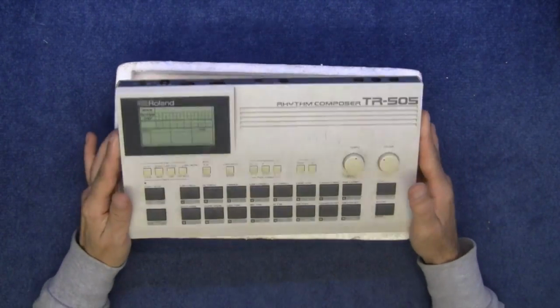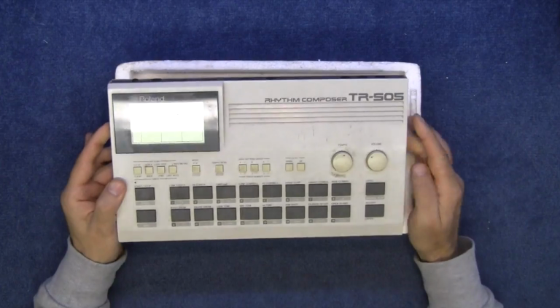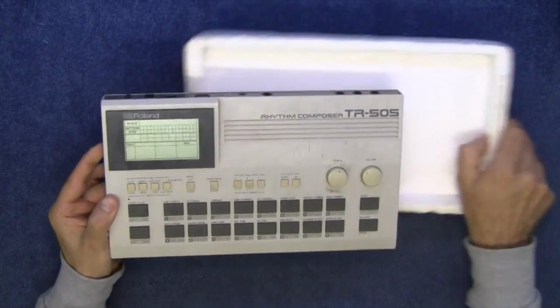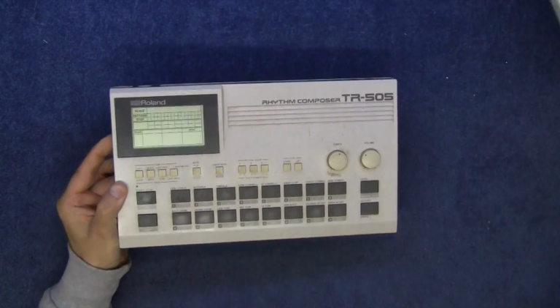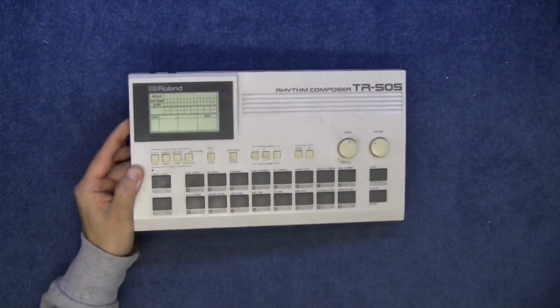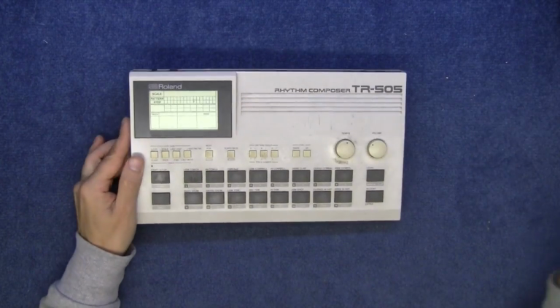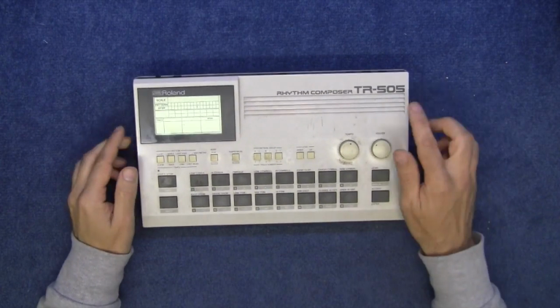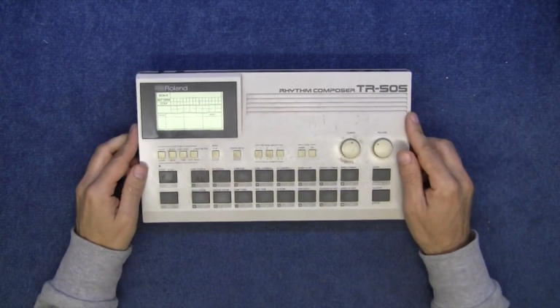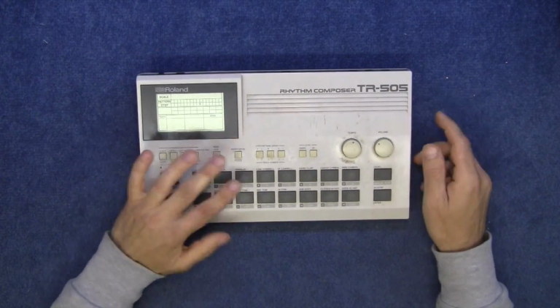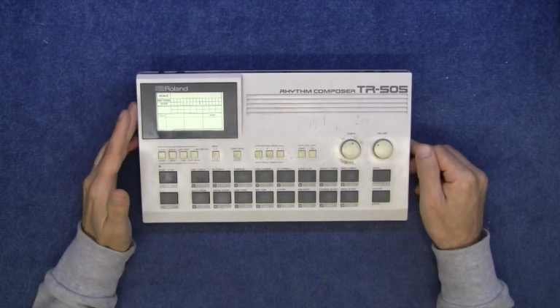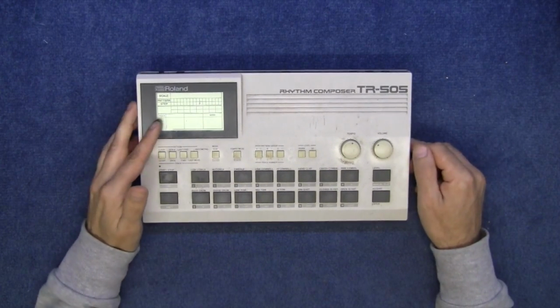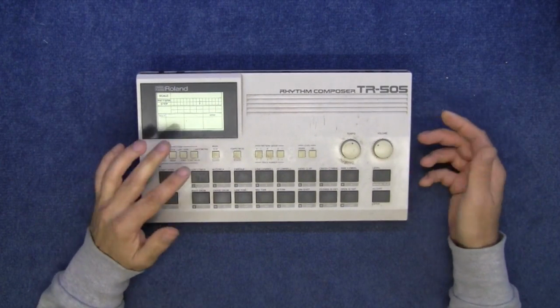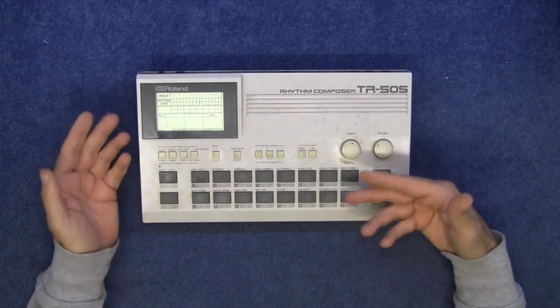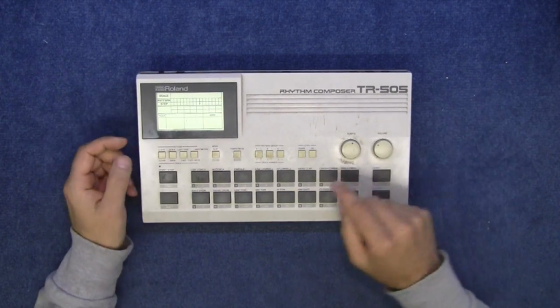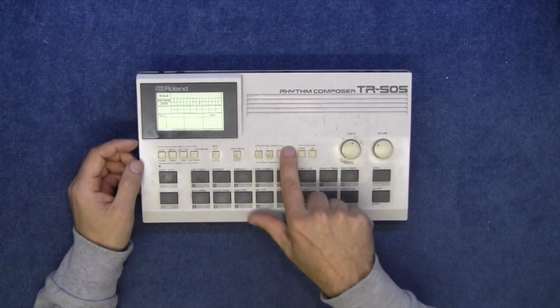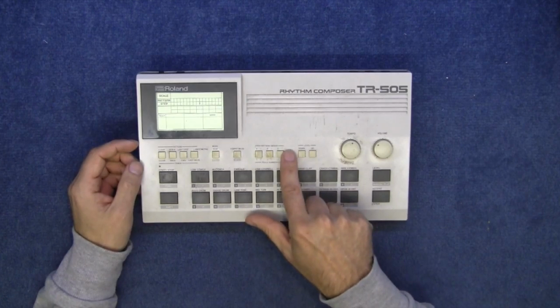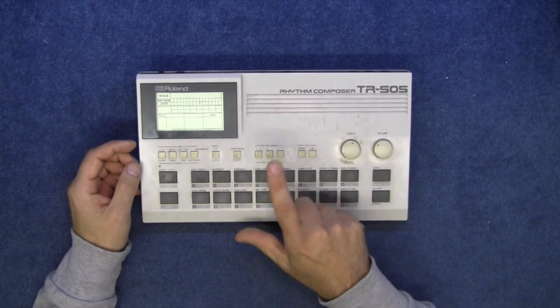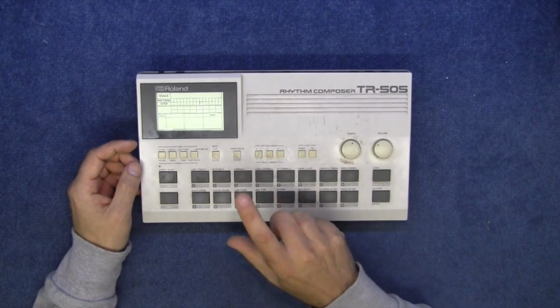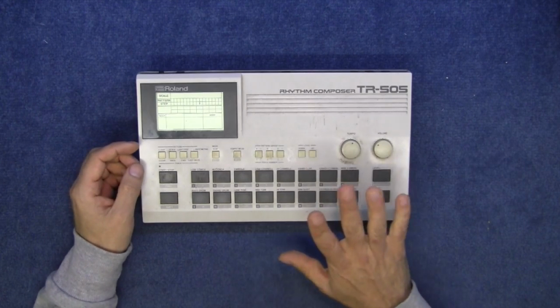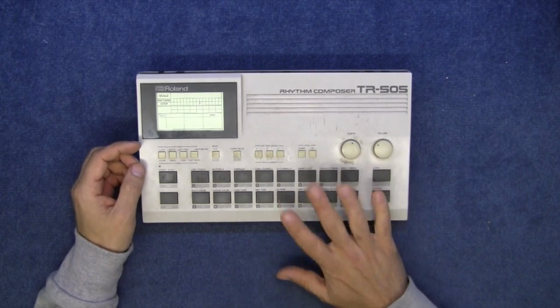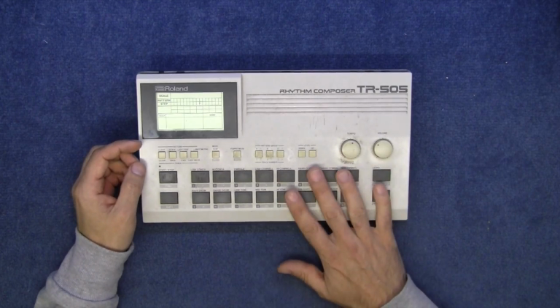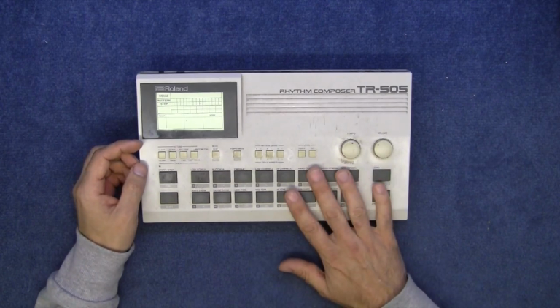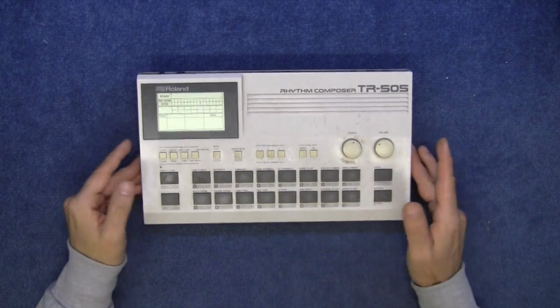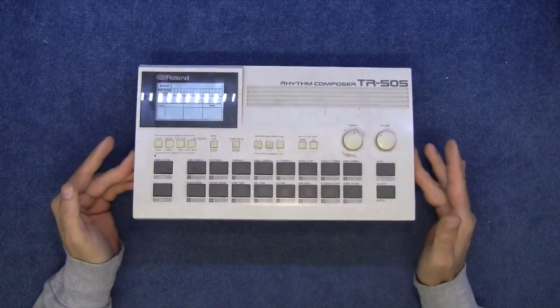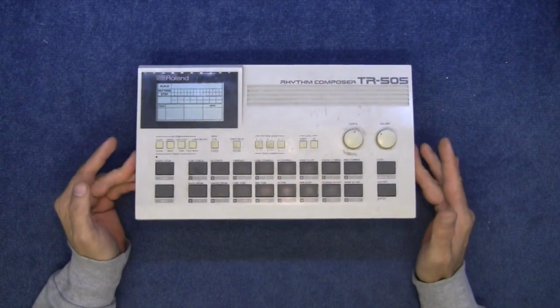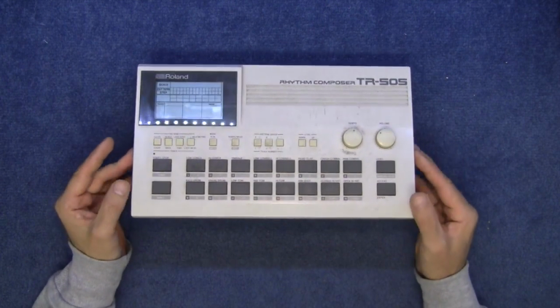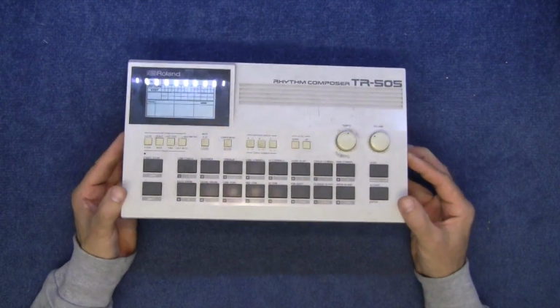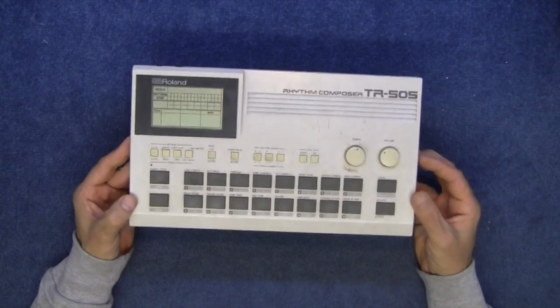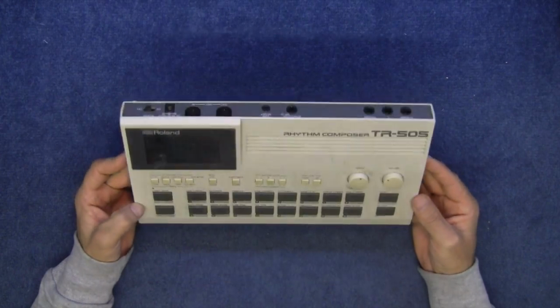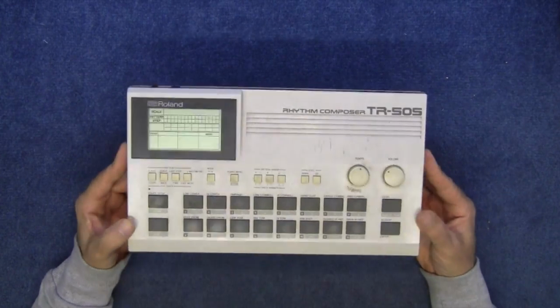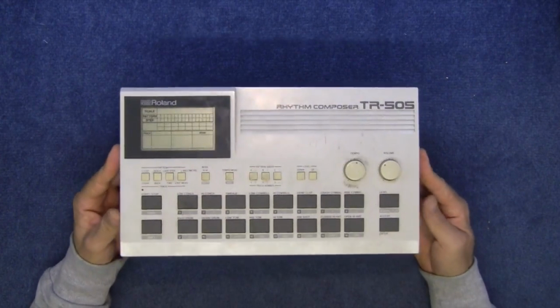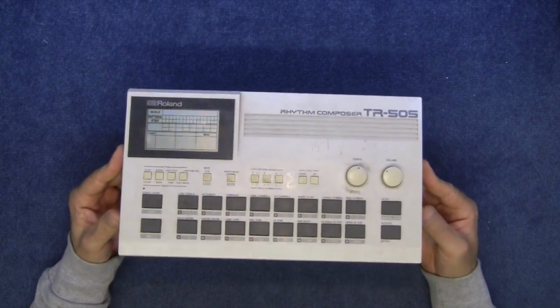This is 16 drum tones, there's 48 patterns, you can make up 6 songs. There's a polyphony of 8 voices and it uses samples, it's not analogue. This is 12-bit samples.